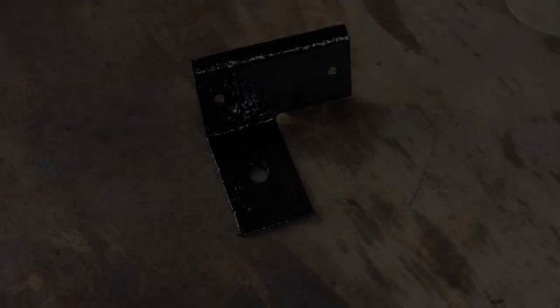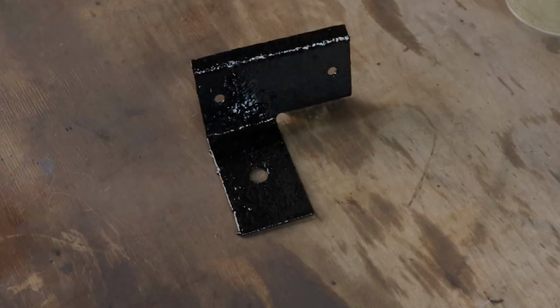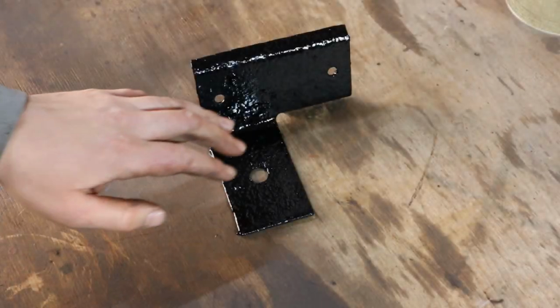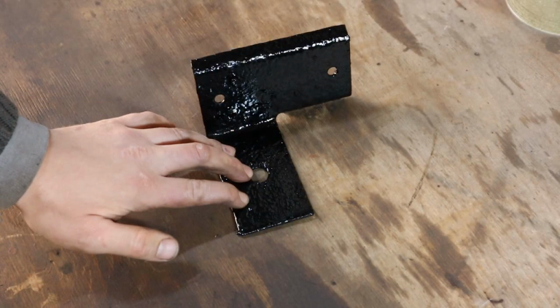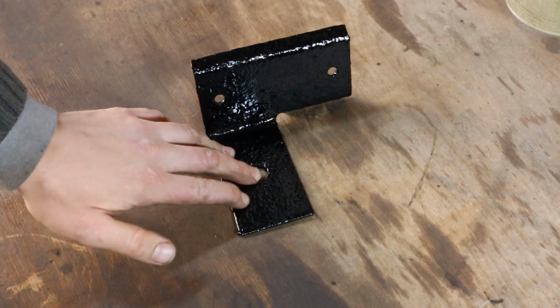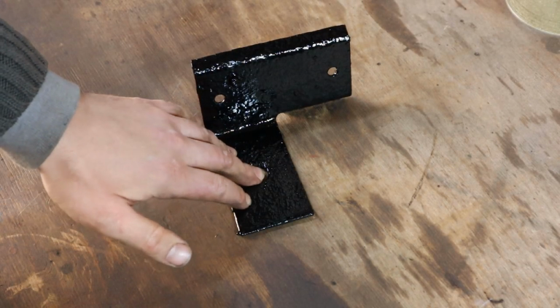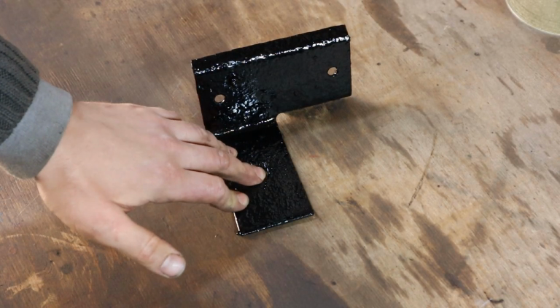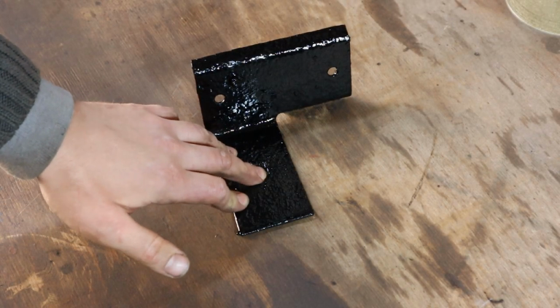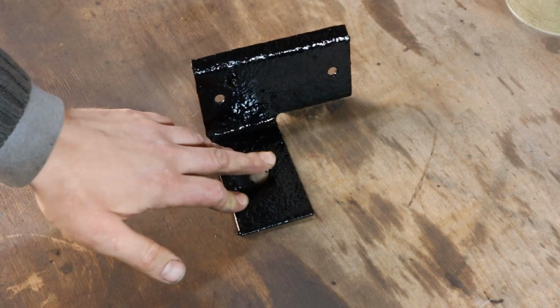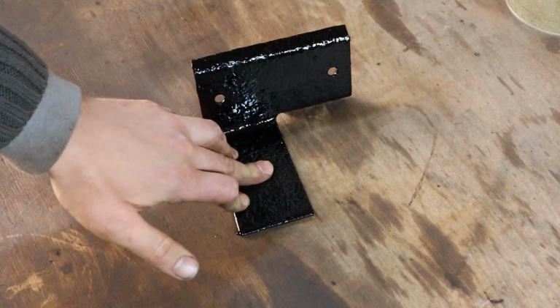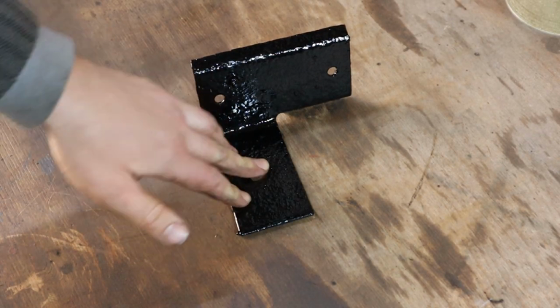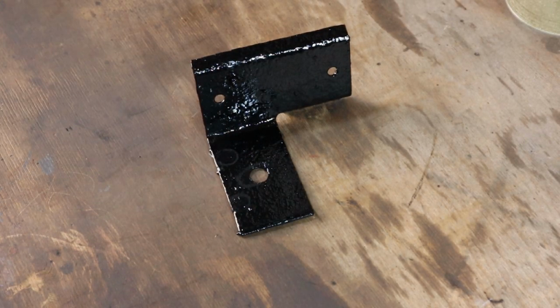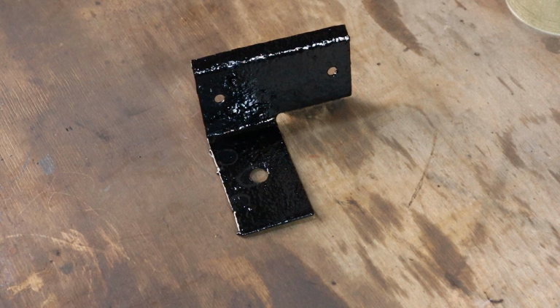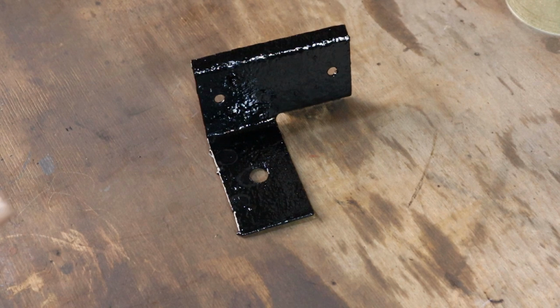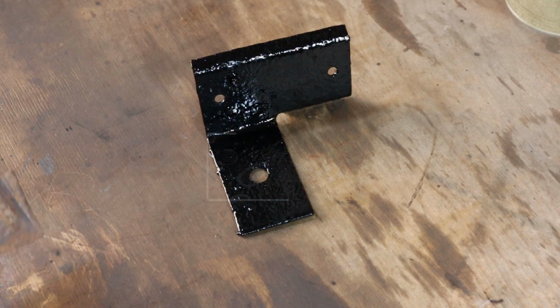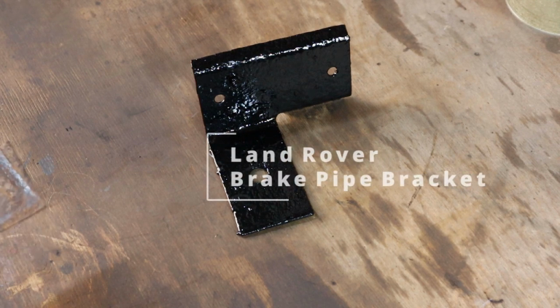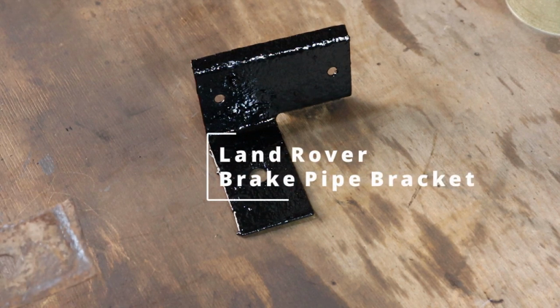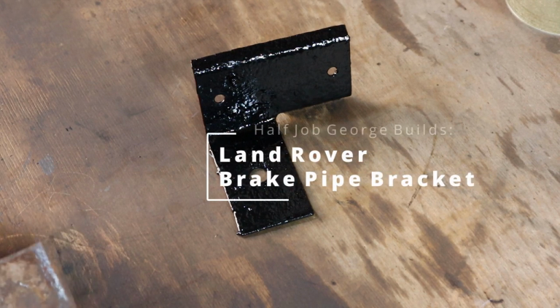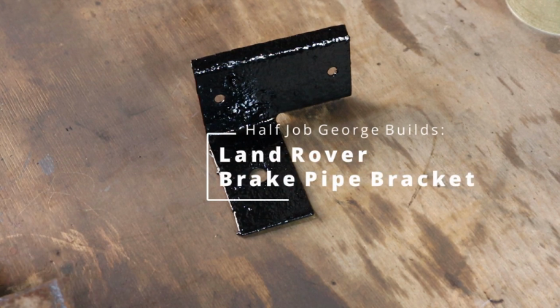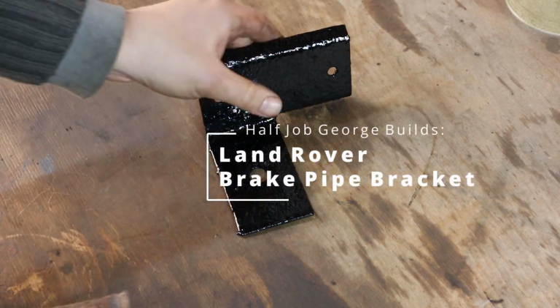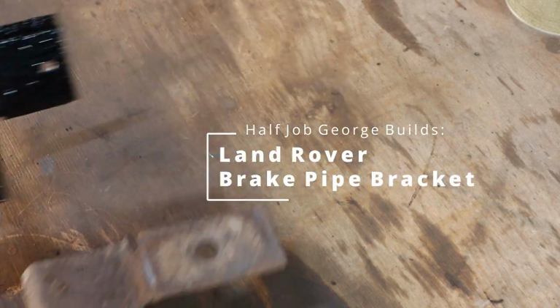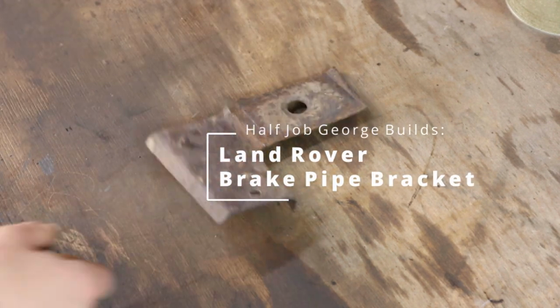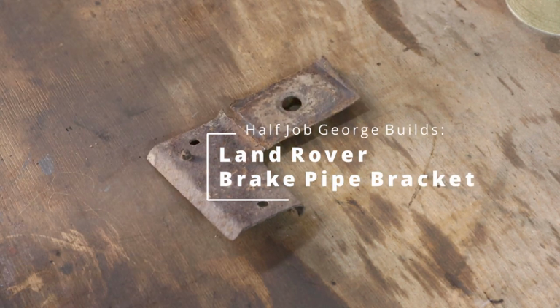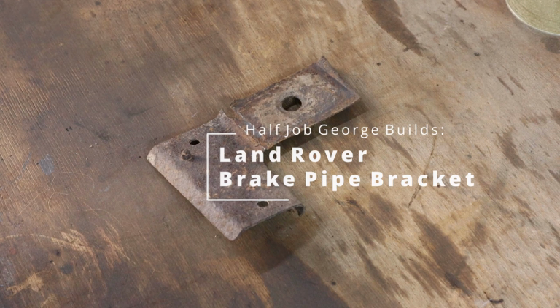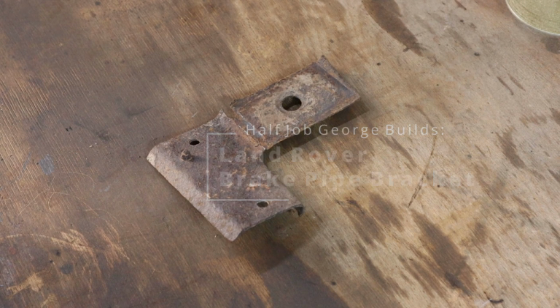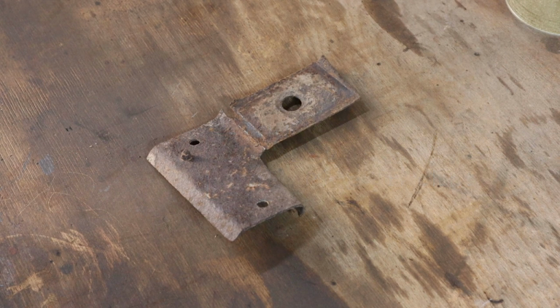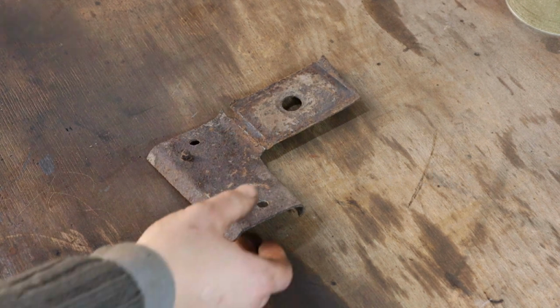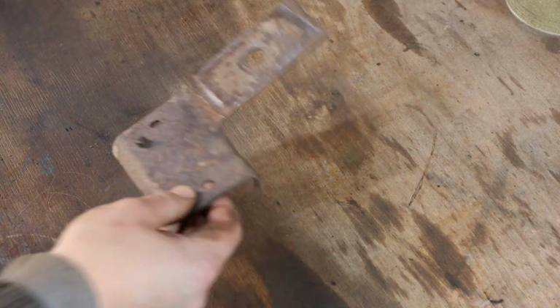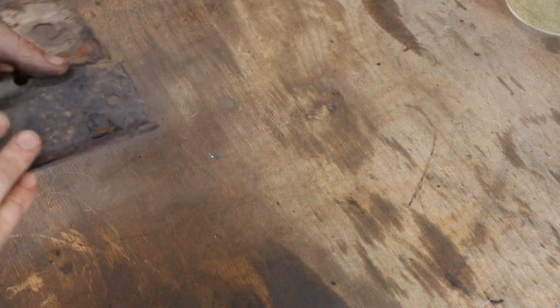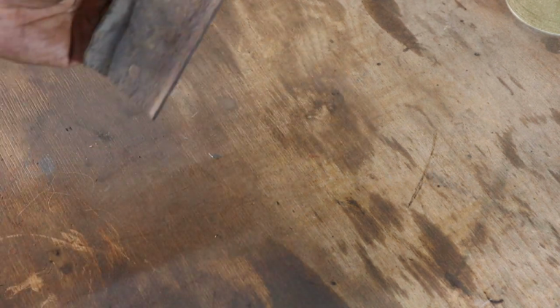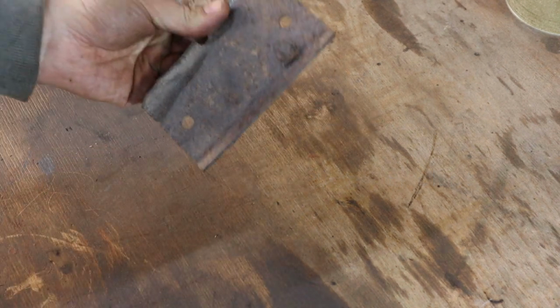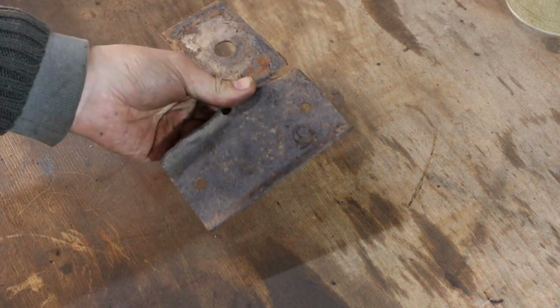Here is the left-hand brake pipe bracket from the rear of my Land Rover Series 2. And here is the left one, which is scrap. So we're going to make another one of these today.